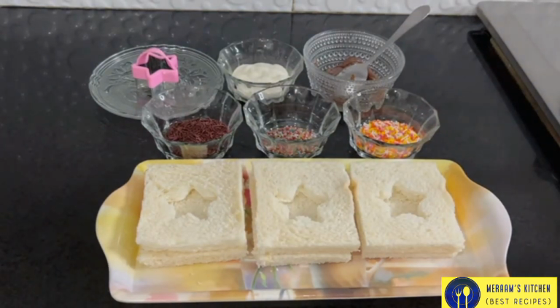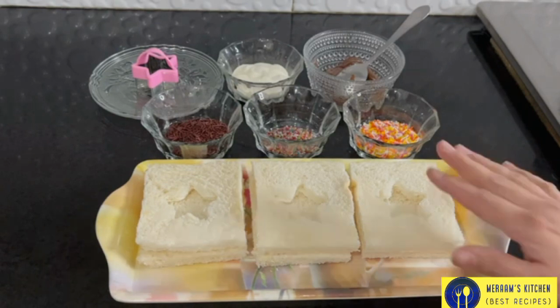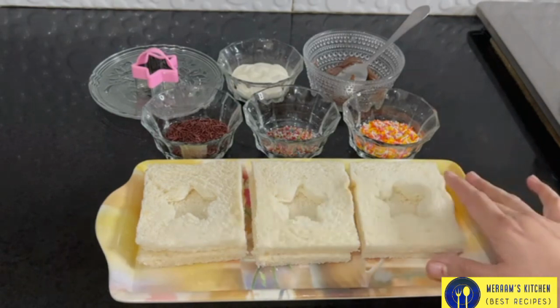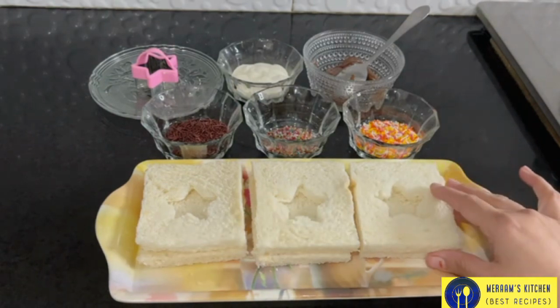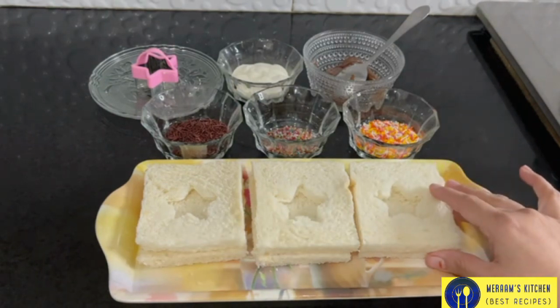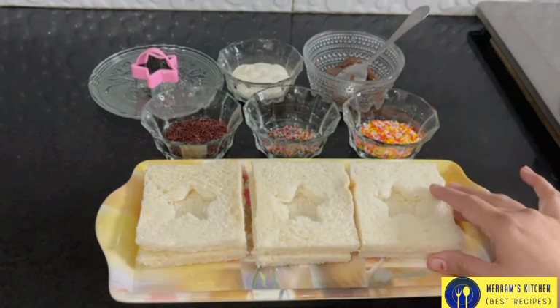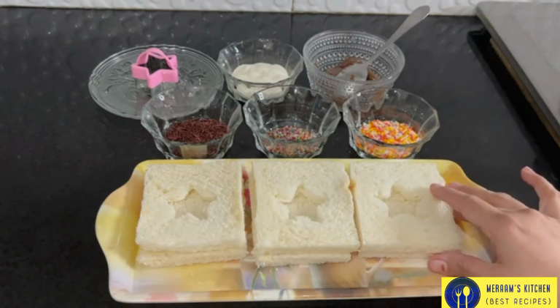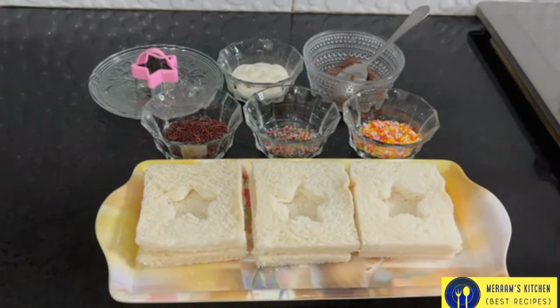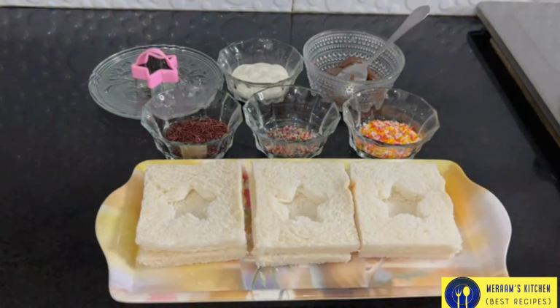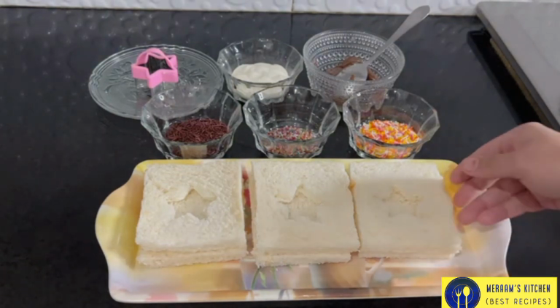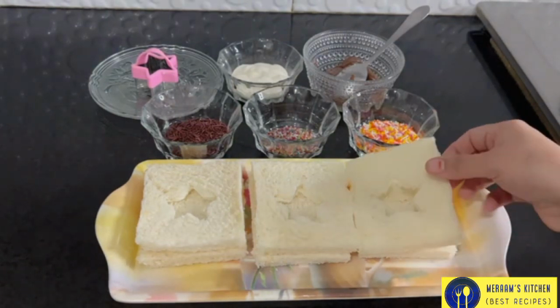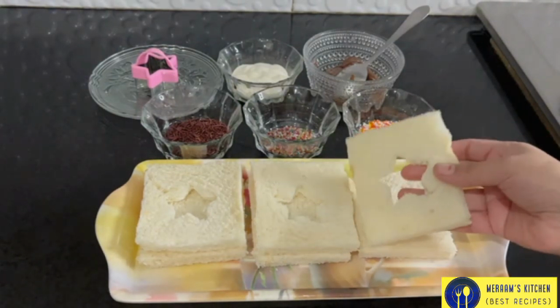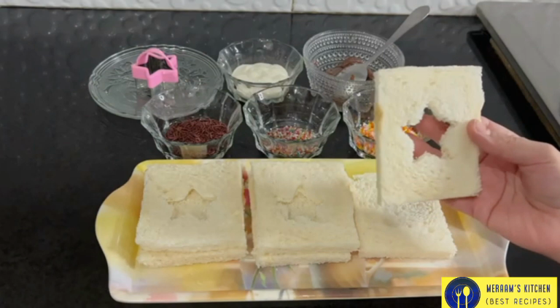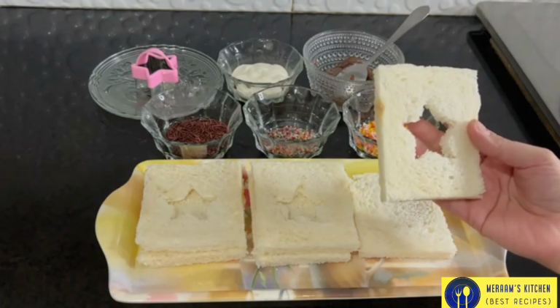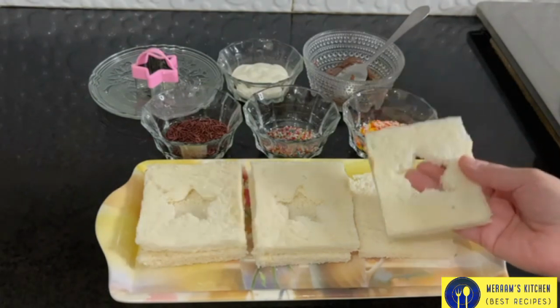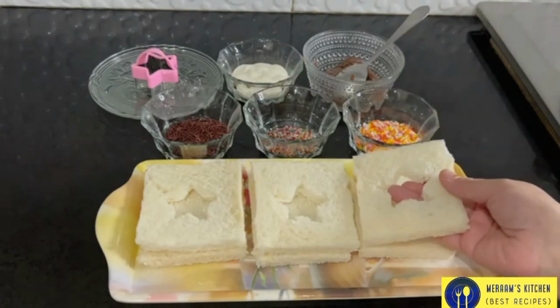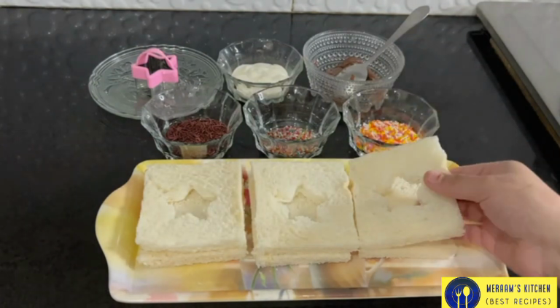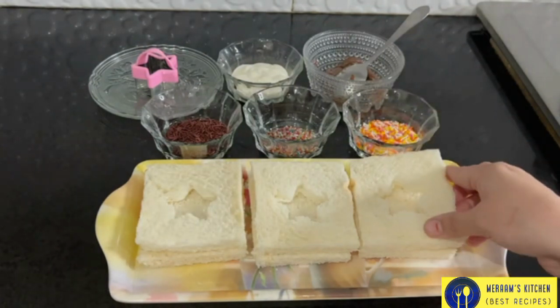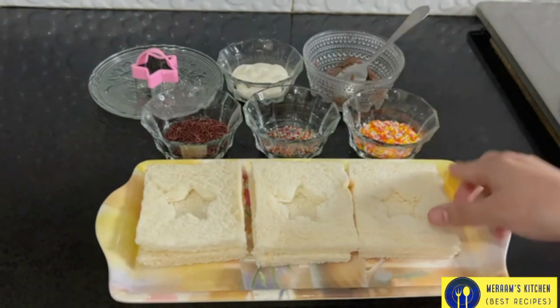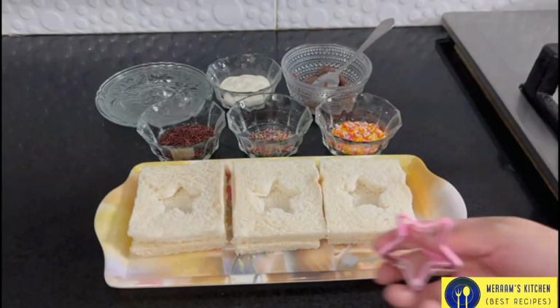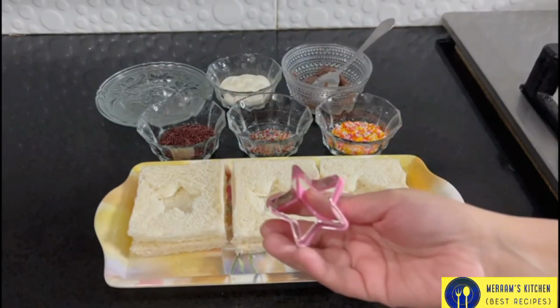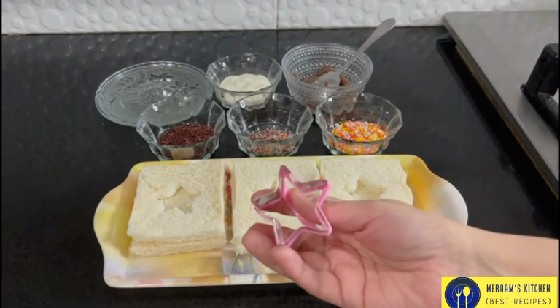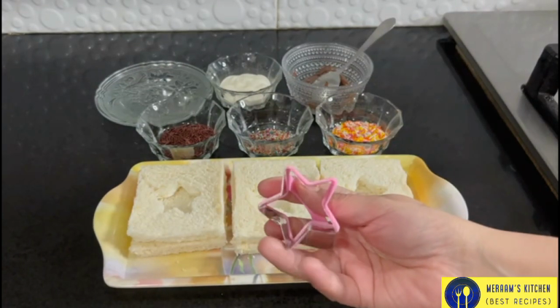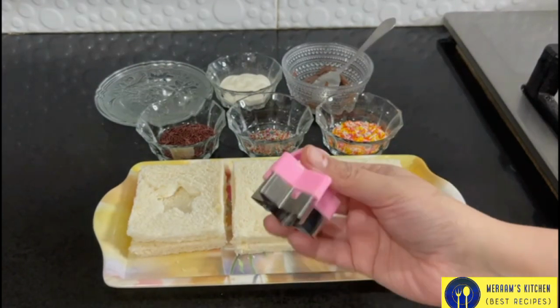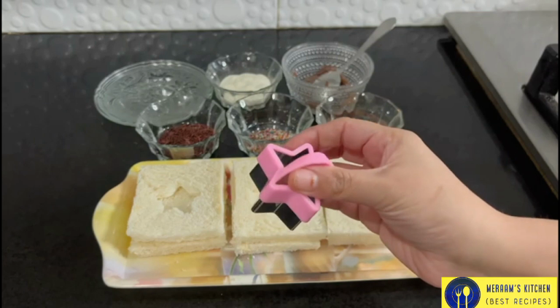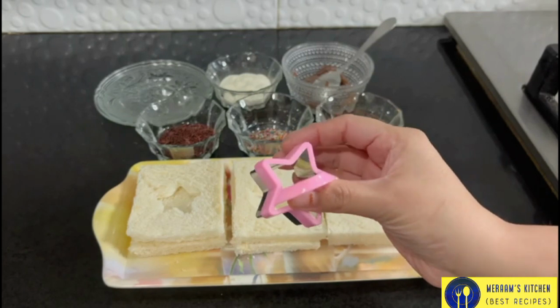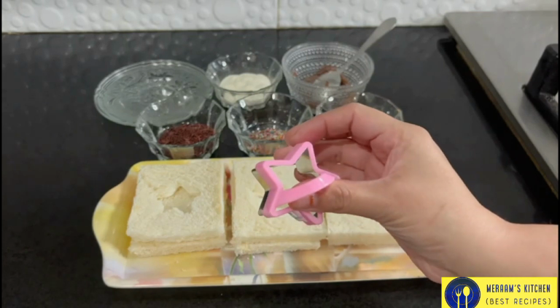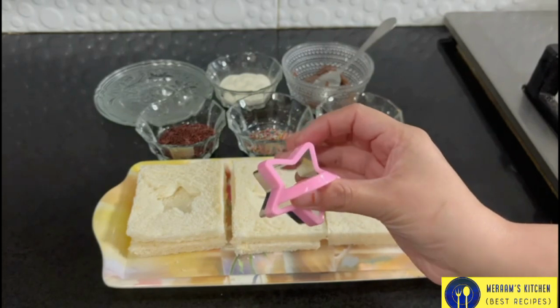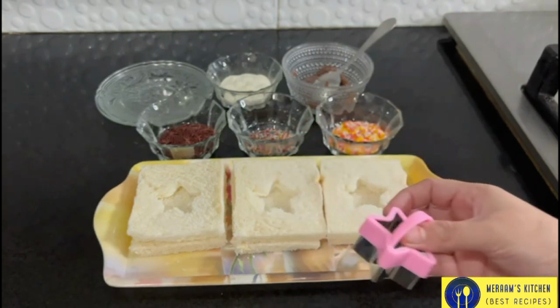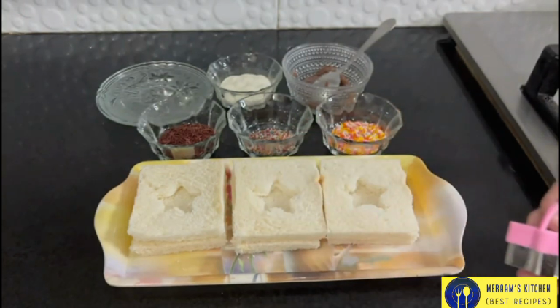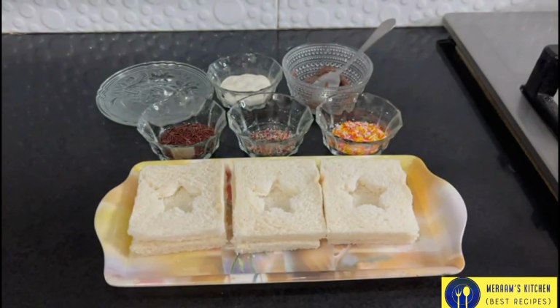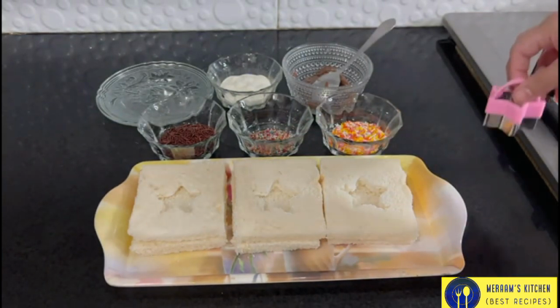Here we have bread slices. I have cut it from the center. I have a cutter — you can use different shapes, like round shapes.